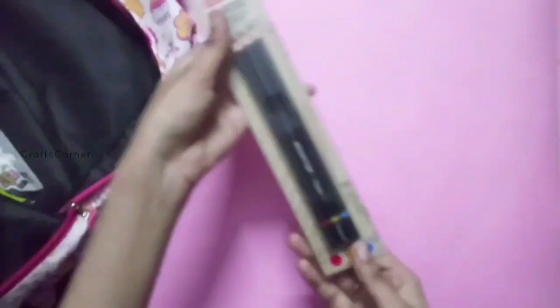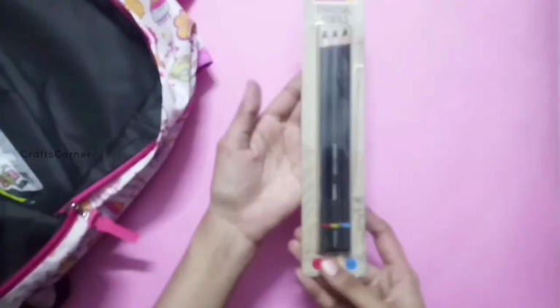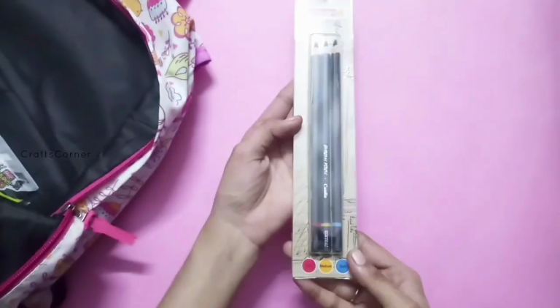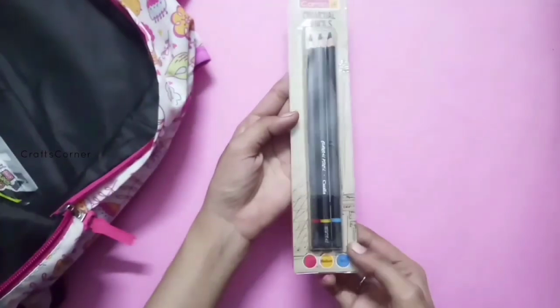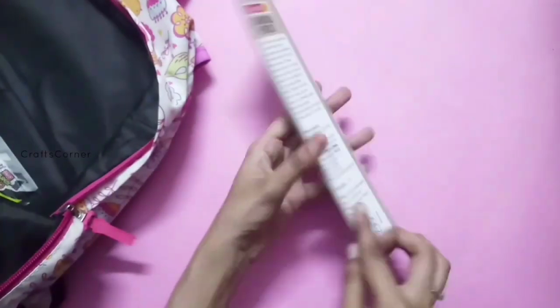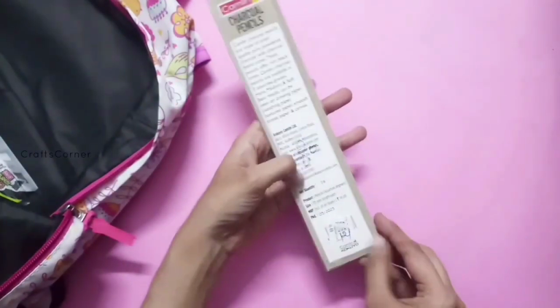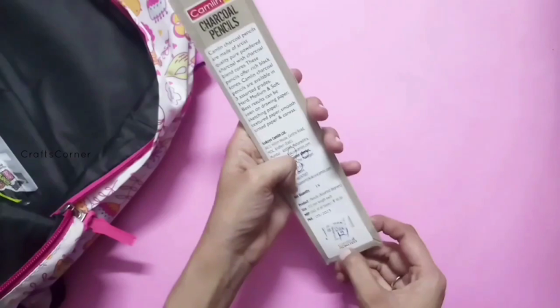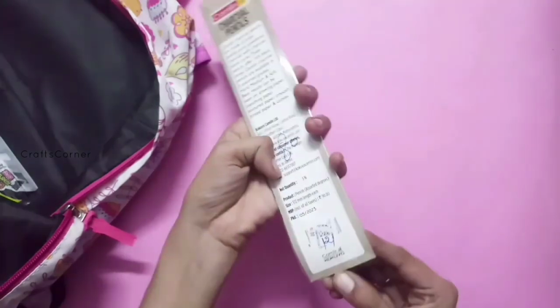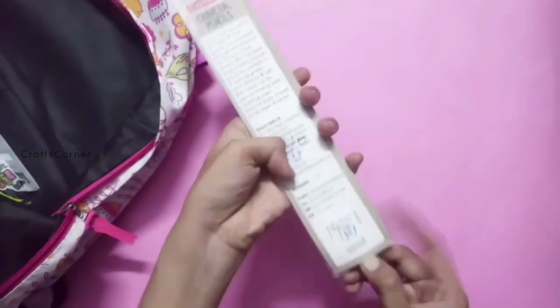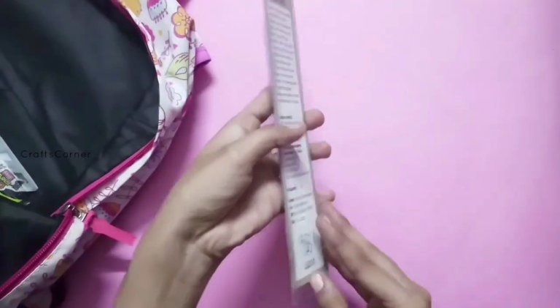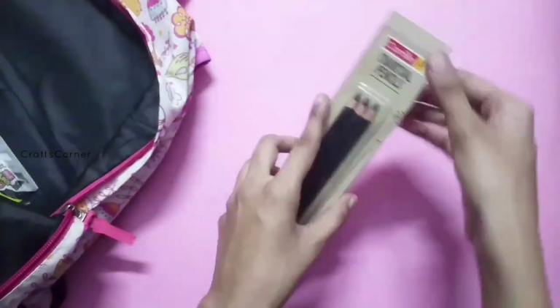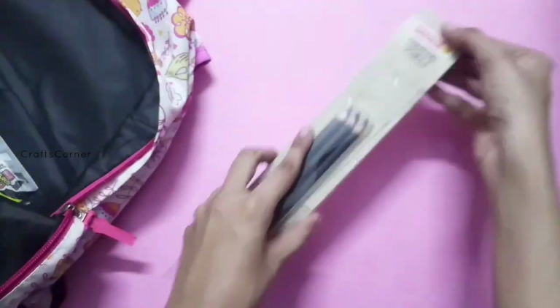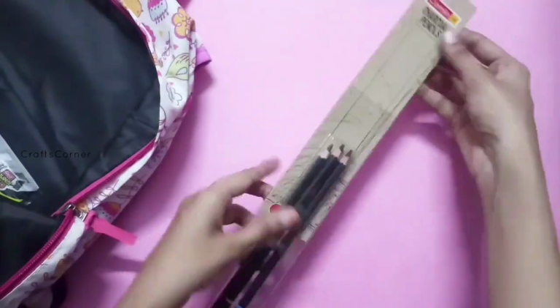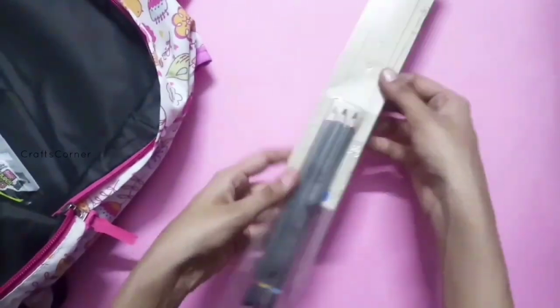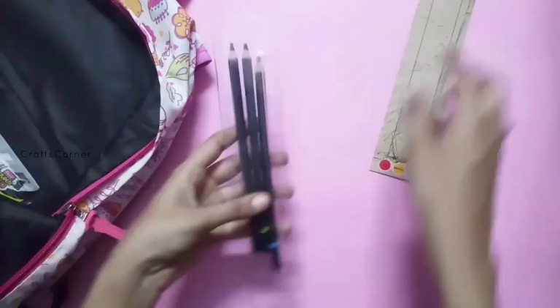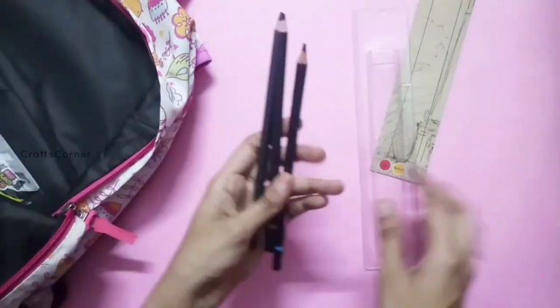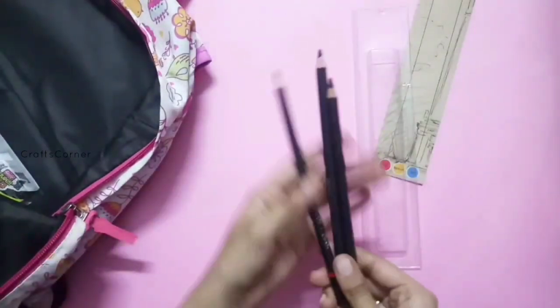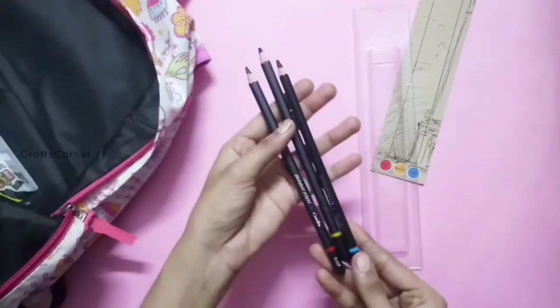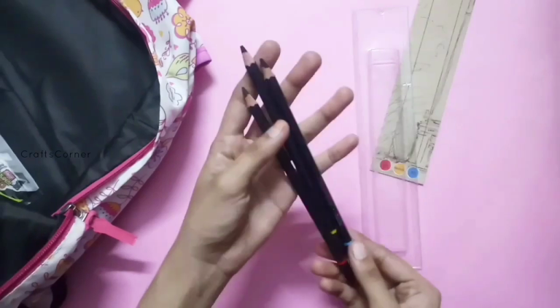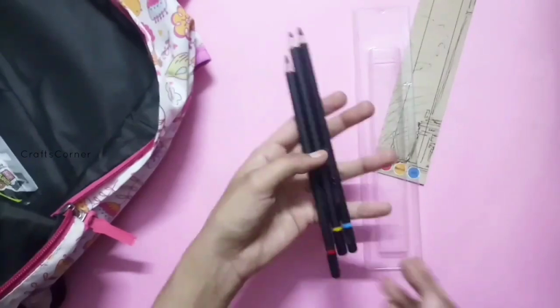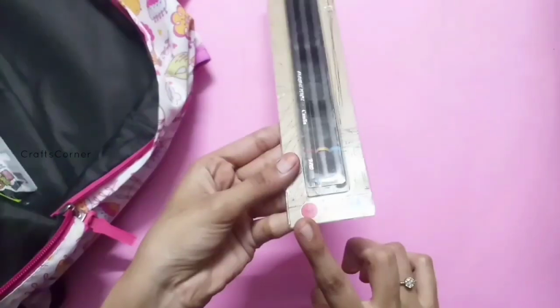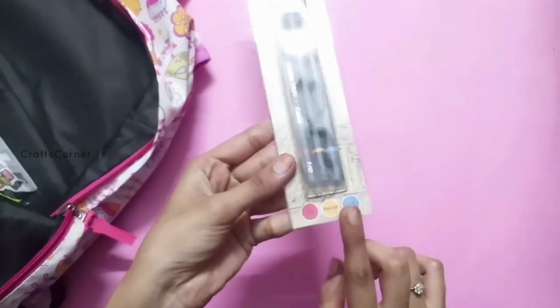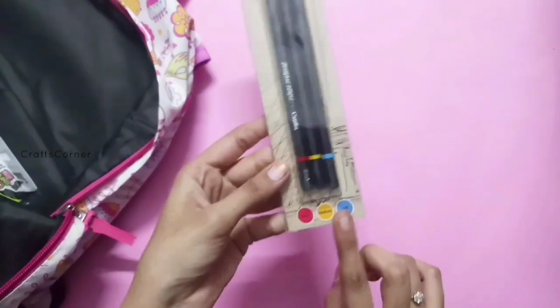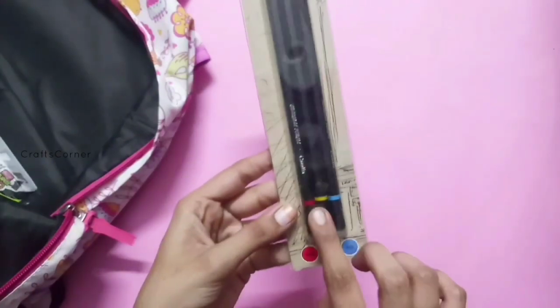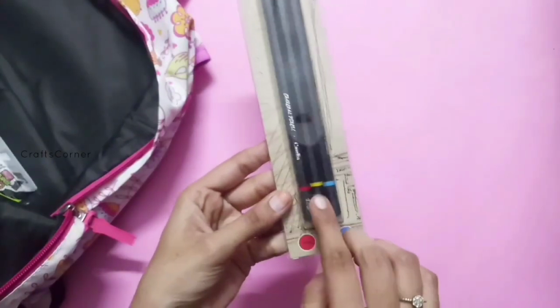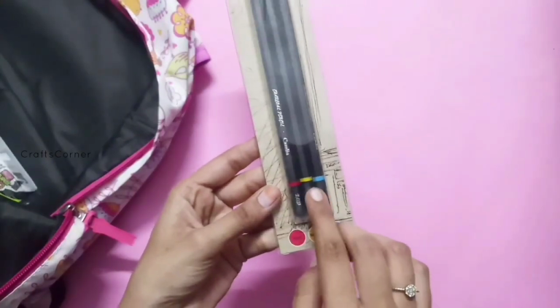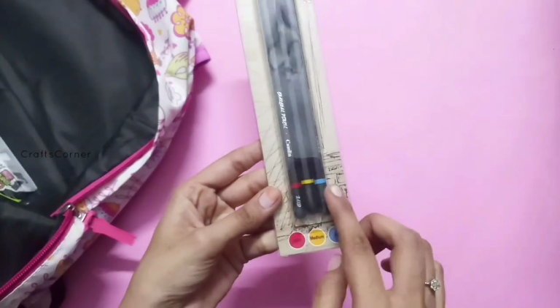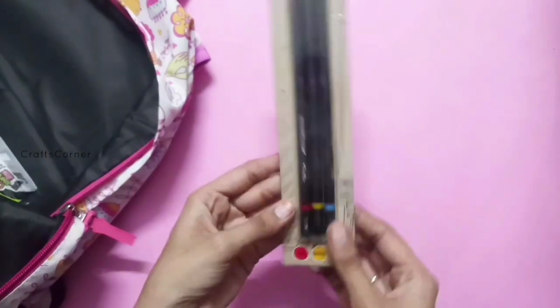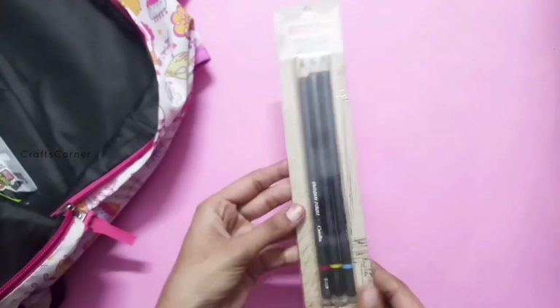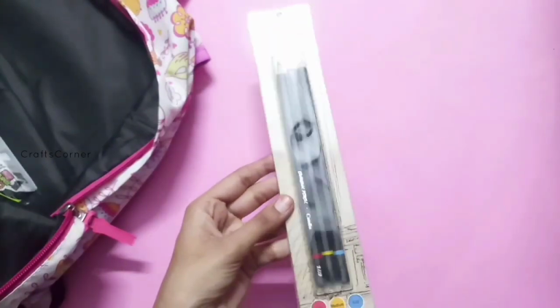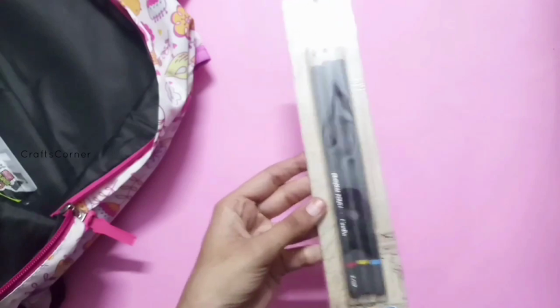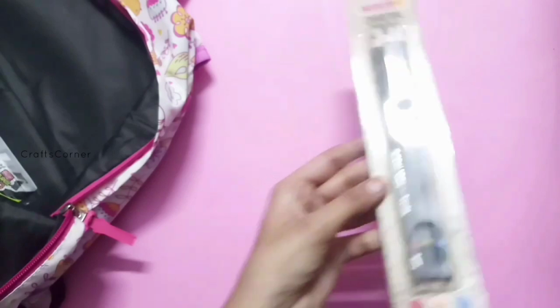It is a black charcoal pencil. There are 3 pencils. We can use the black charcoal pencil — it comes in hard, soft, and medium. The rate is 80.